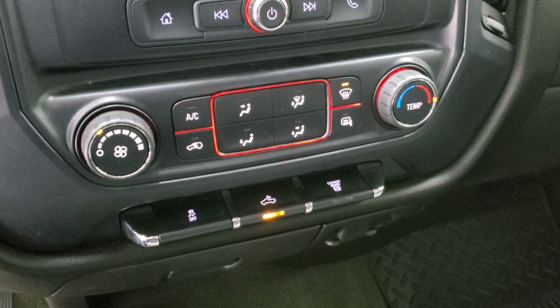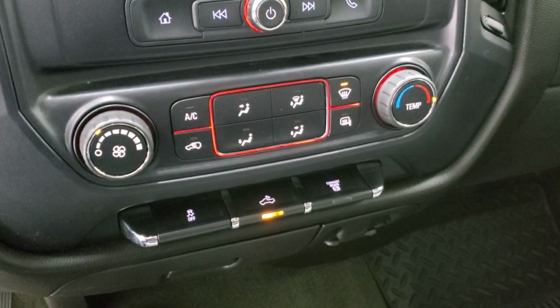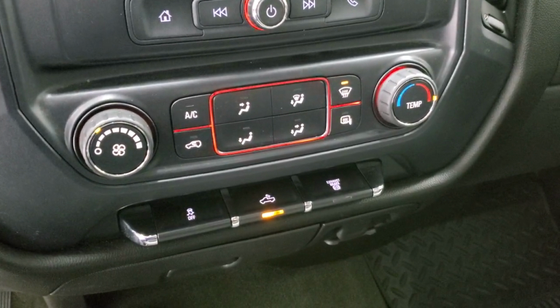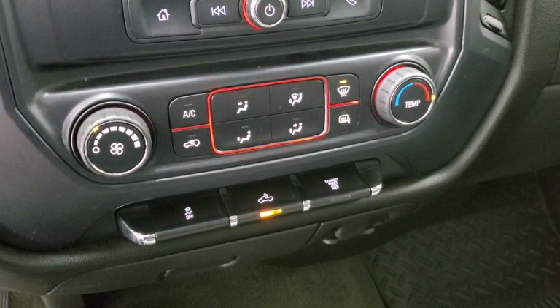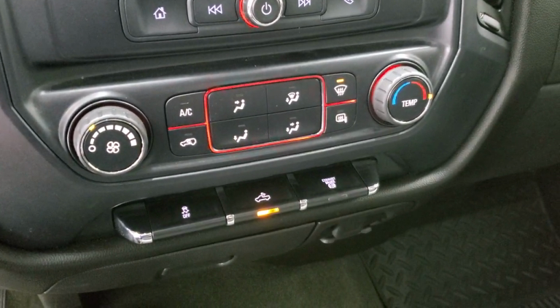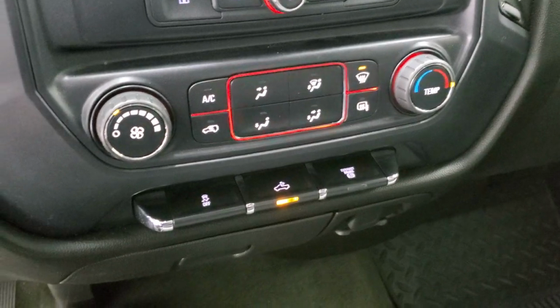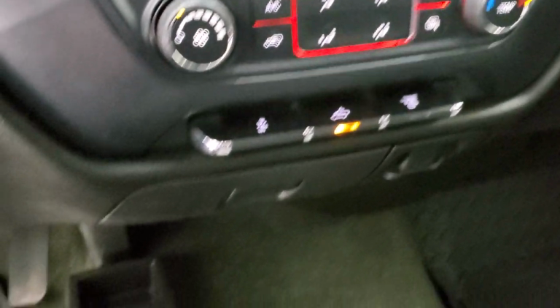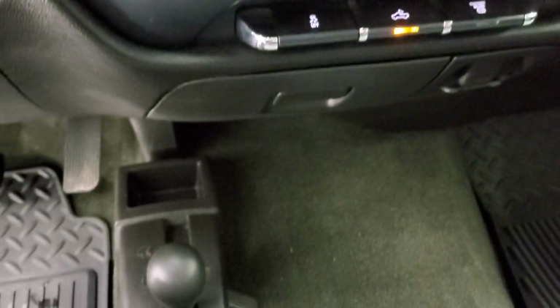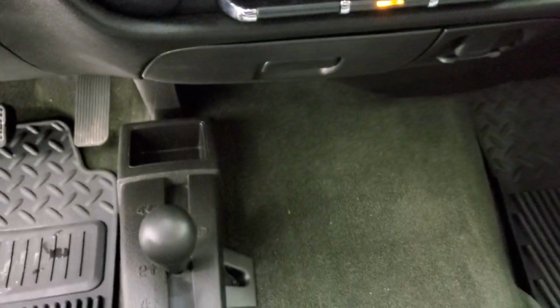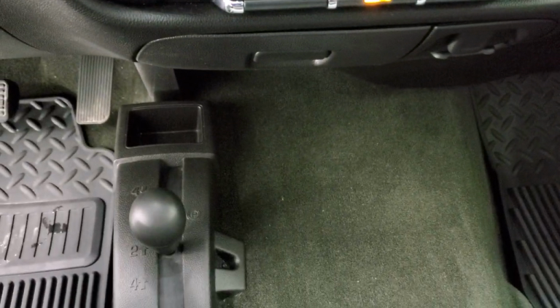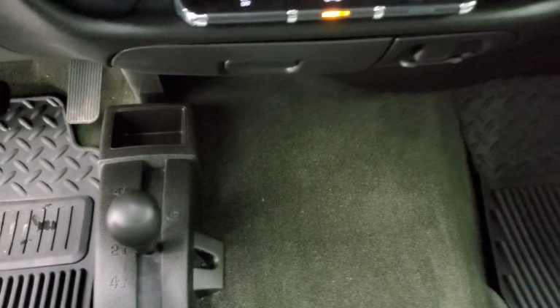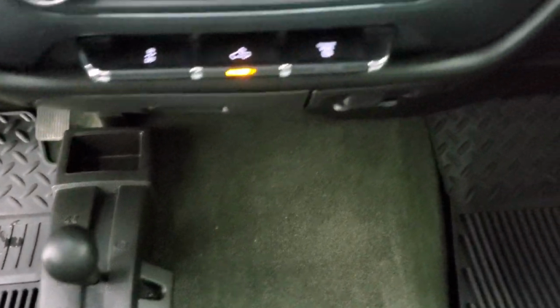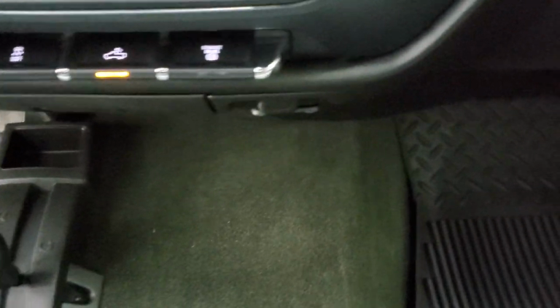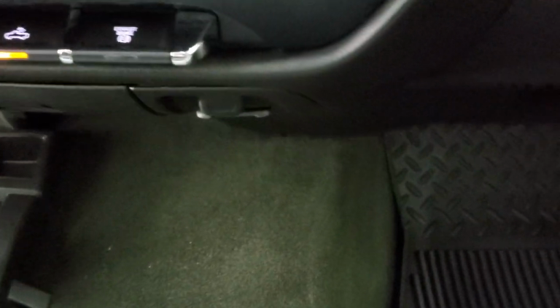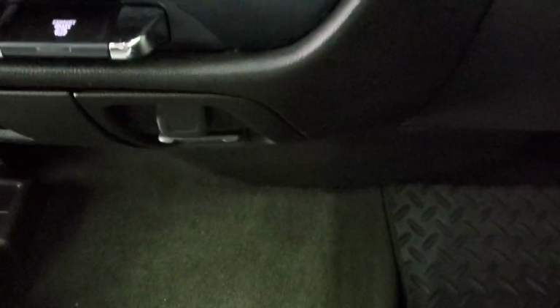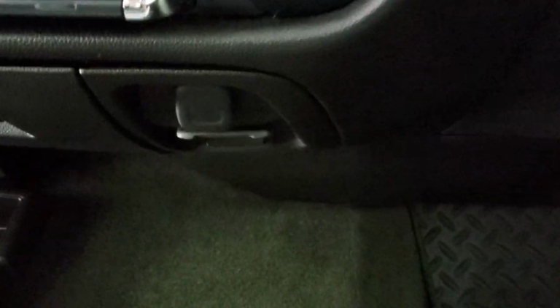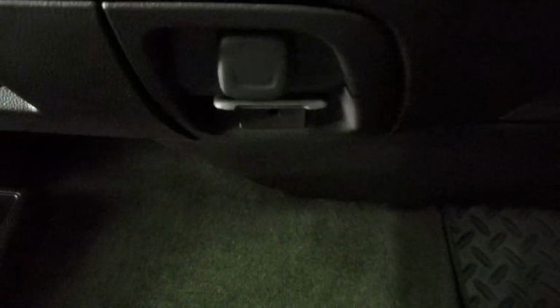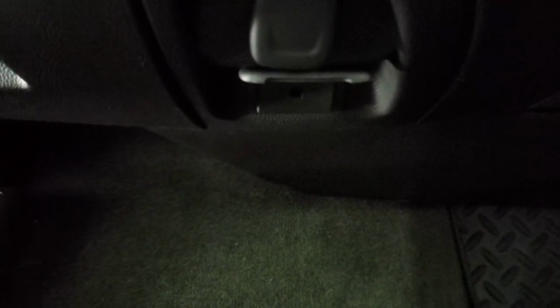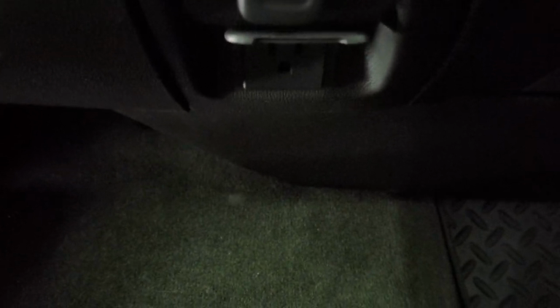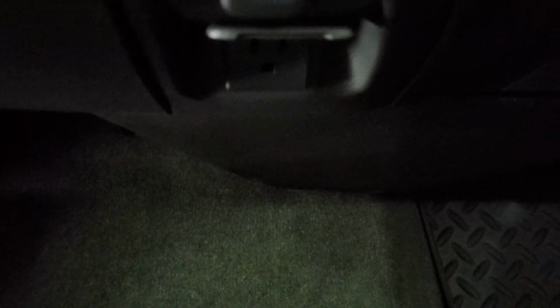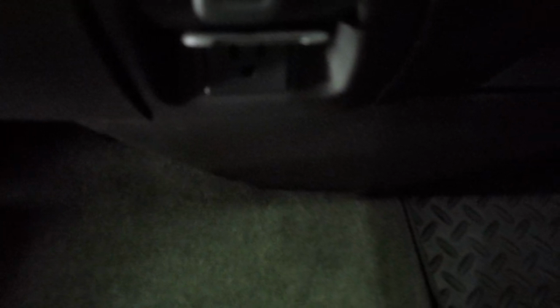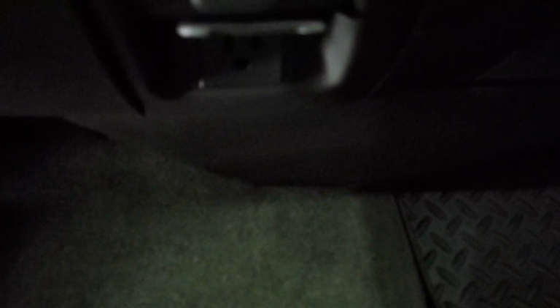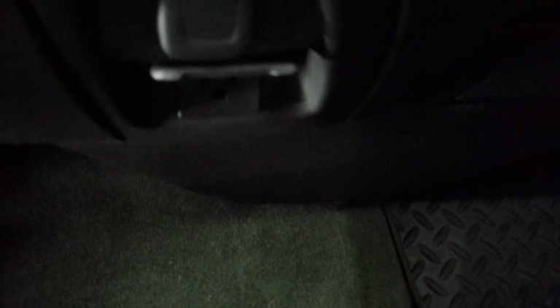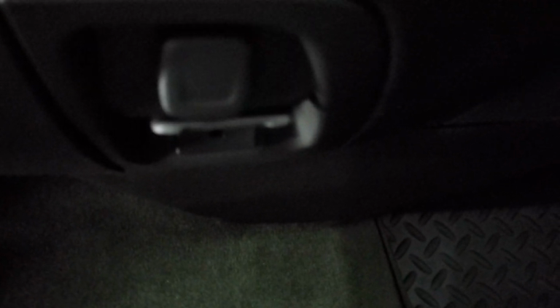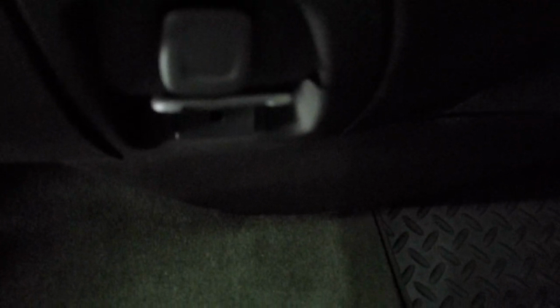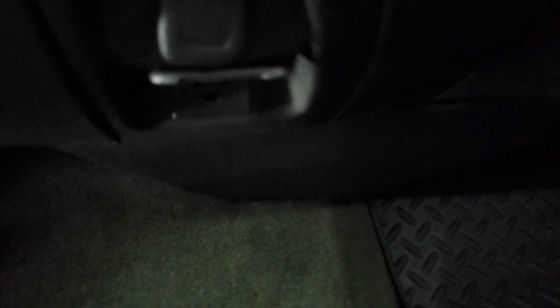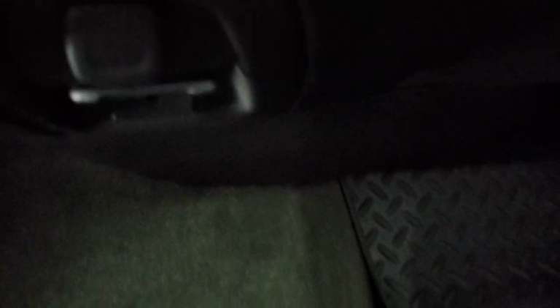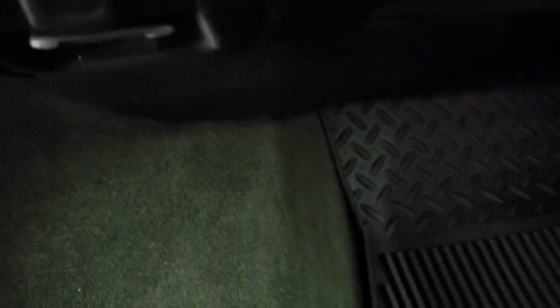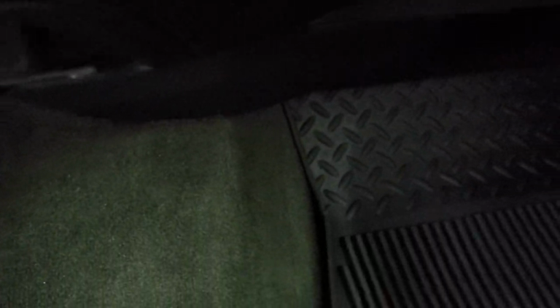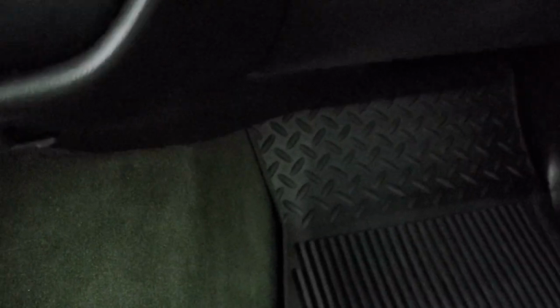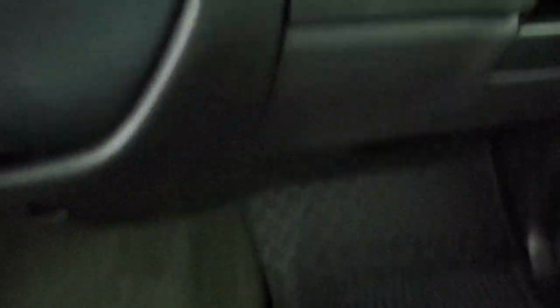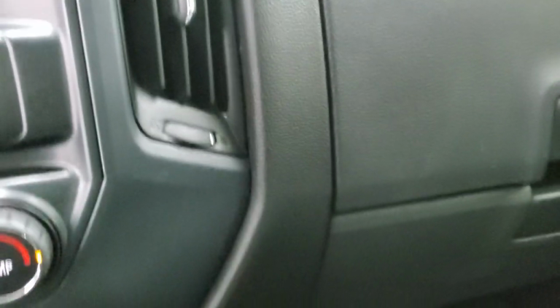Down here you have climate controls and stability control. That button is for your cargo lamps and also how you turn on your LED side lights and the lights in the bed. It does have the four-by-four shifter on the floor, a factory exhaust brake, and down here you get a 110-volt 150-watt plug-in and a 12-volt power point.